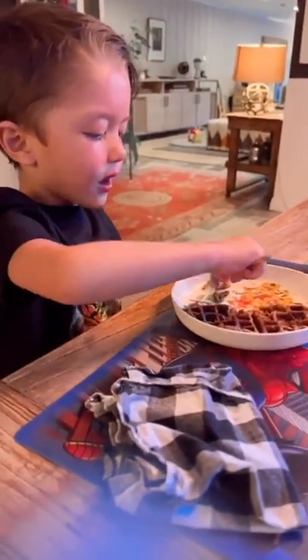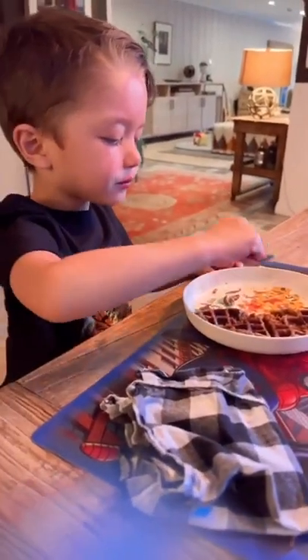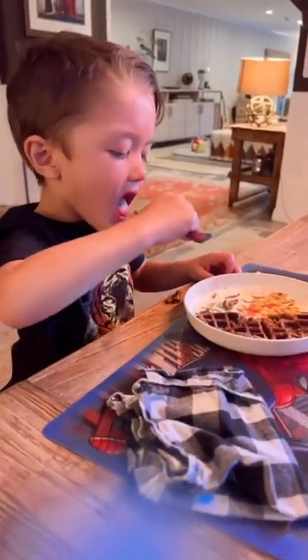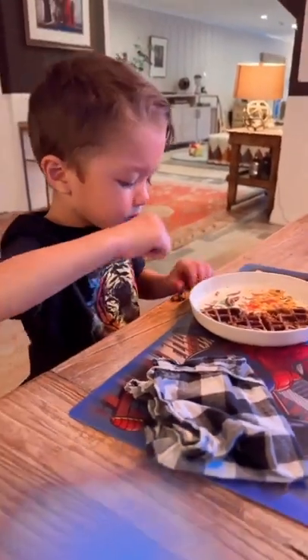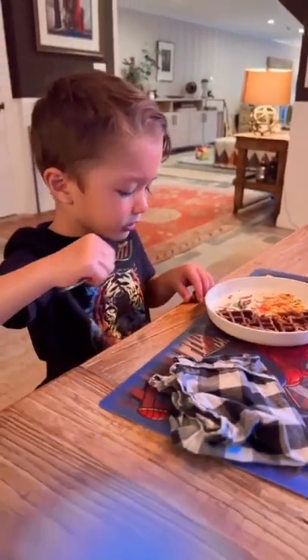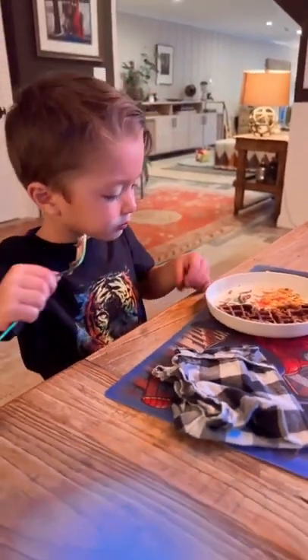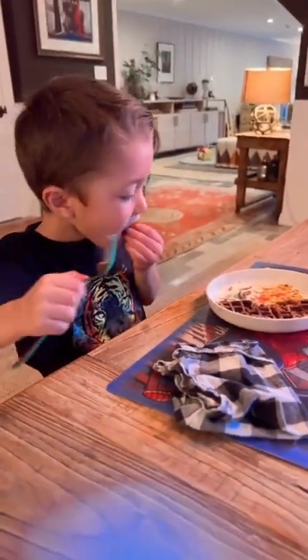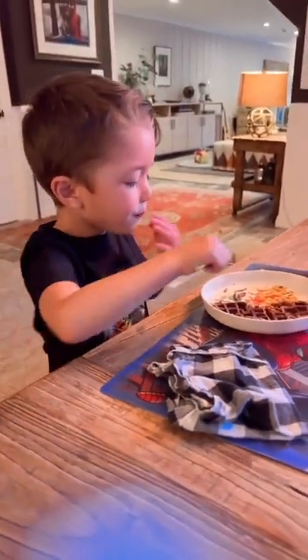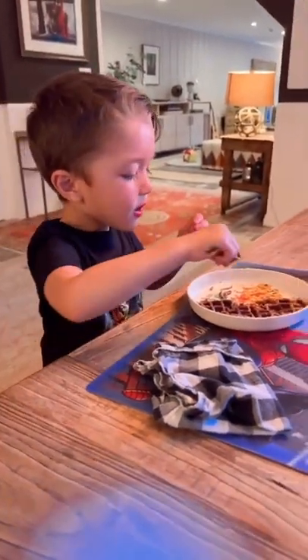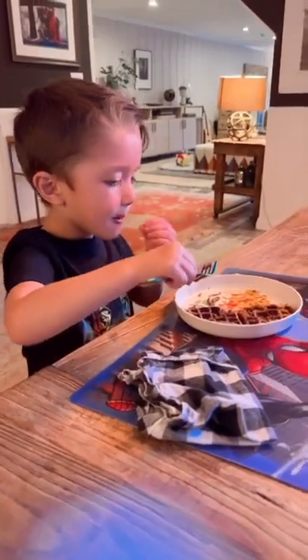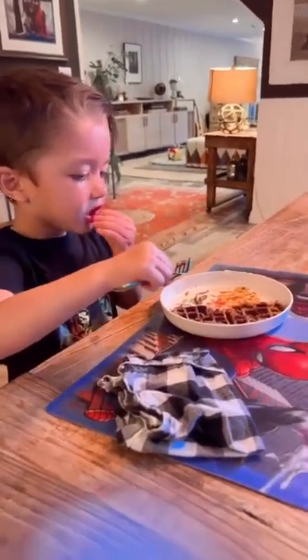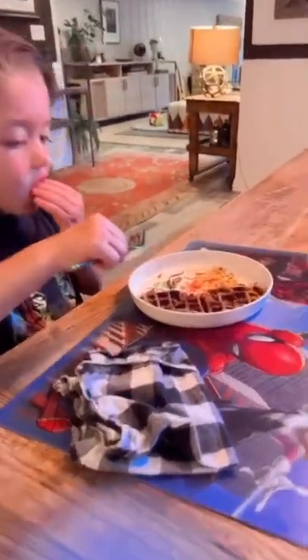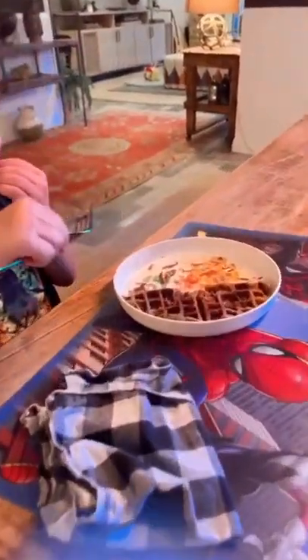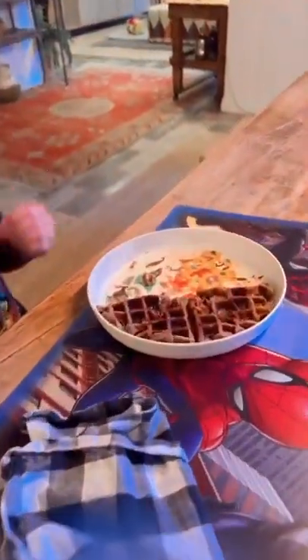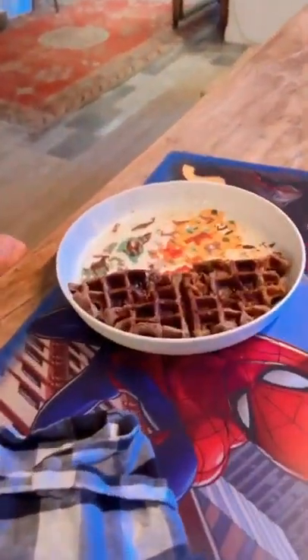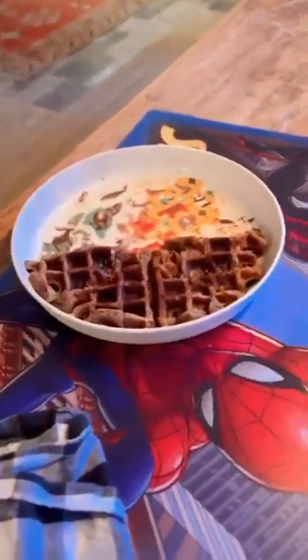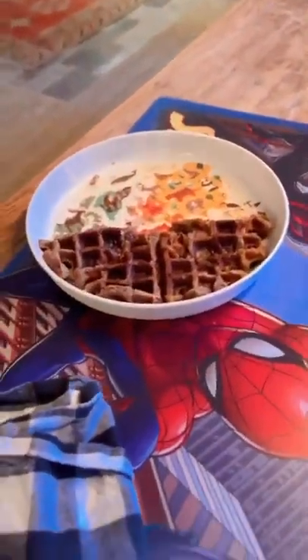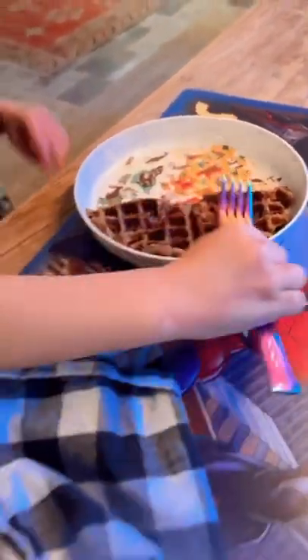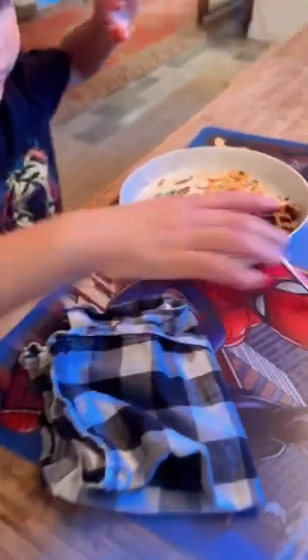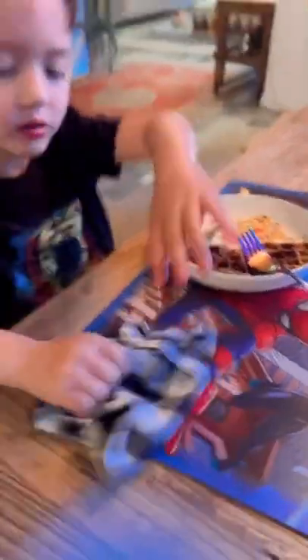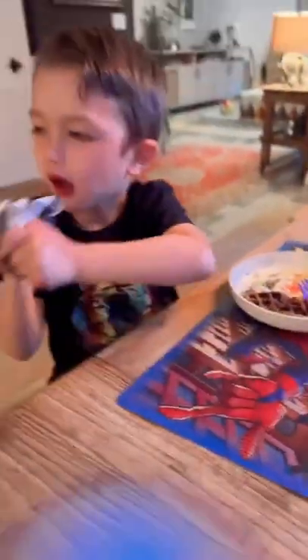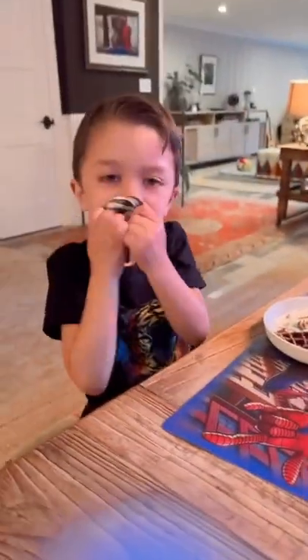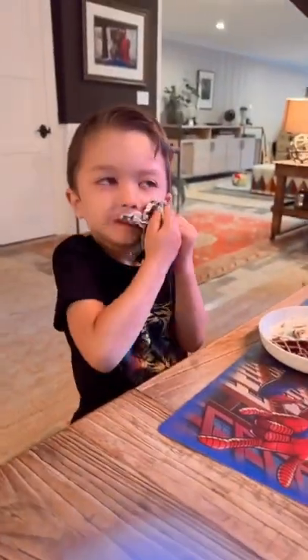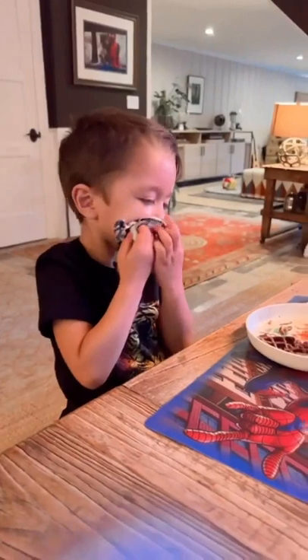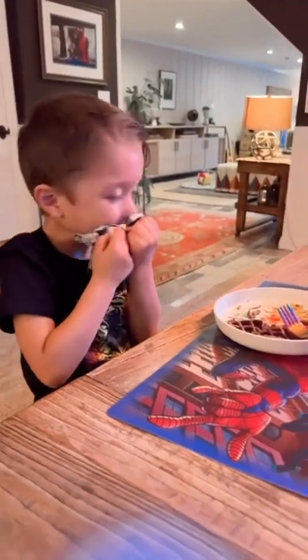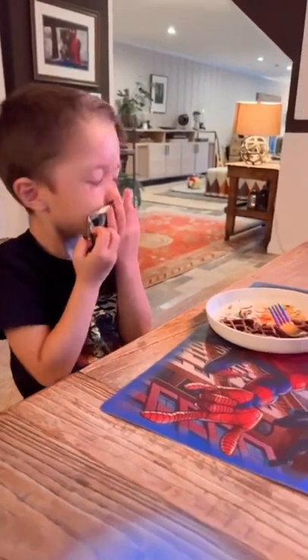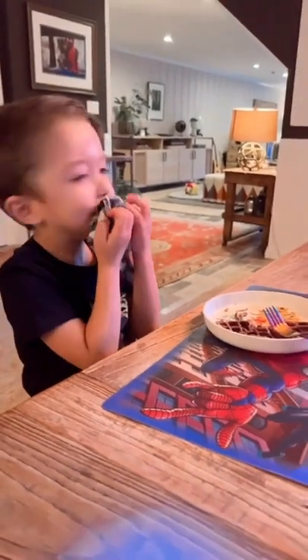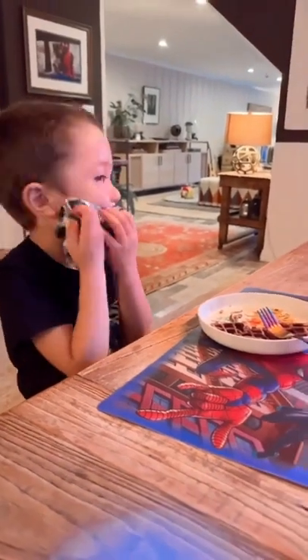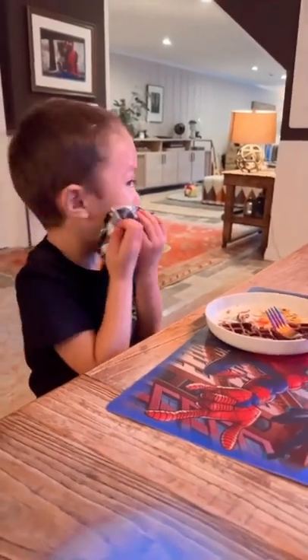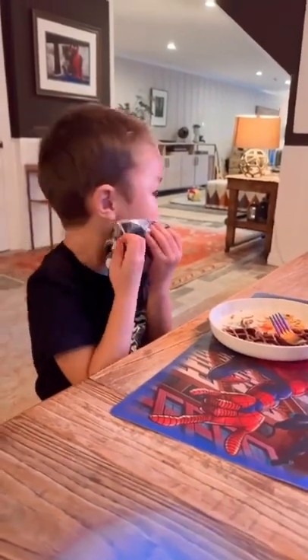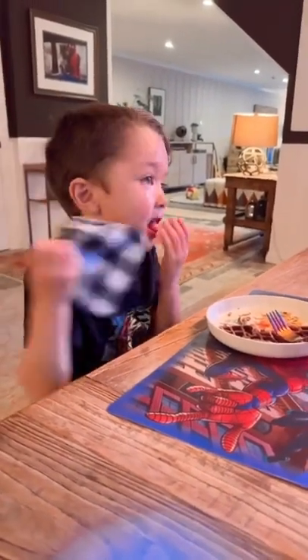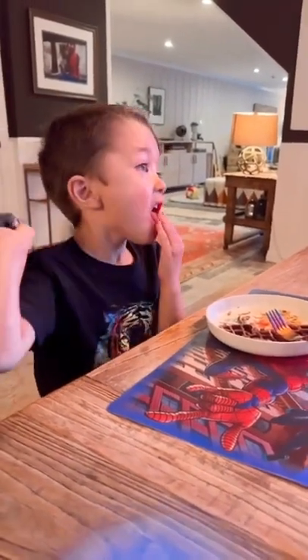What do you think, Lipbug? Good. Good? We've got greens and protein and eggs. Yeah, yummy. Get it, bud.